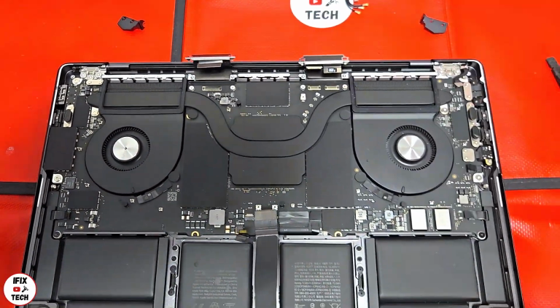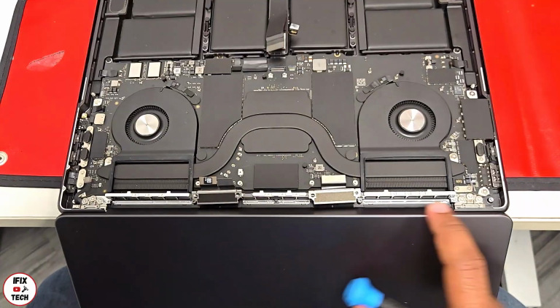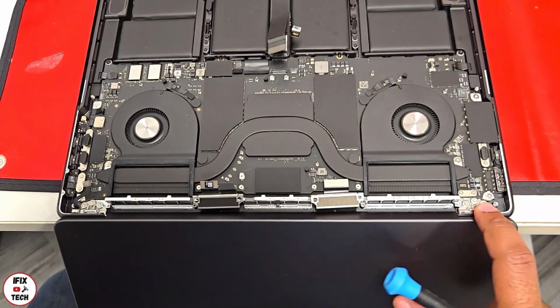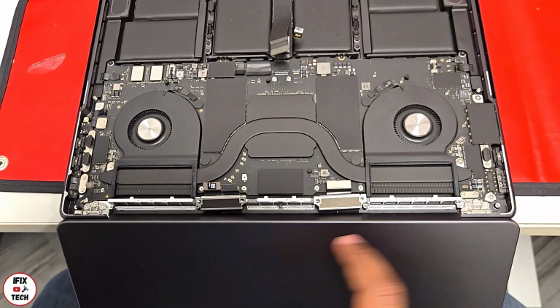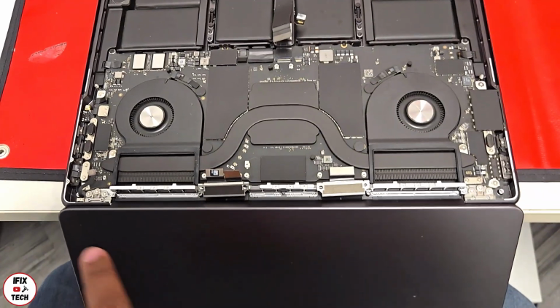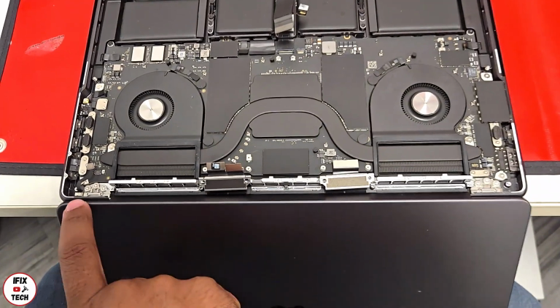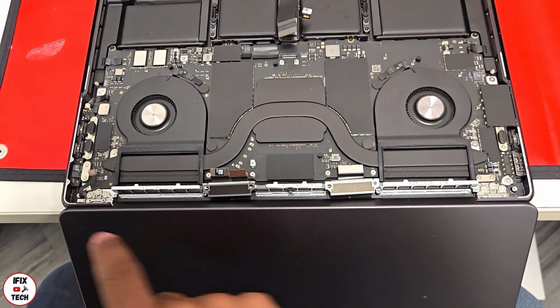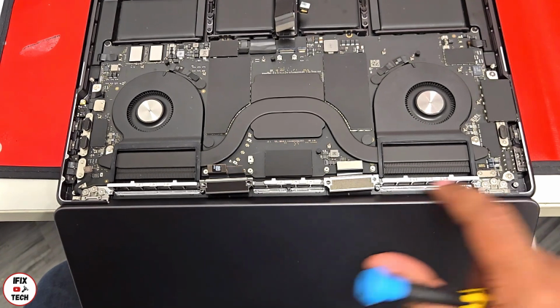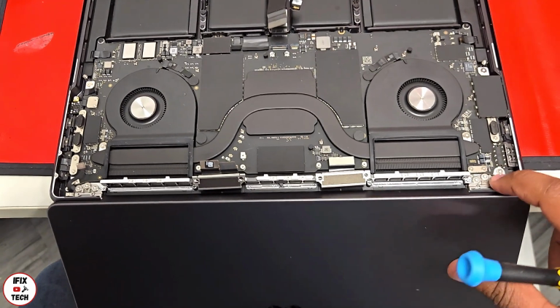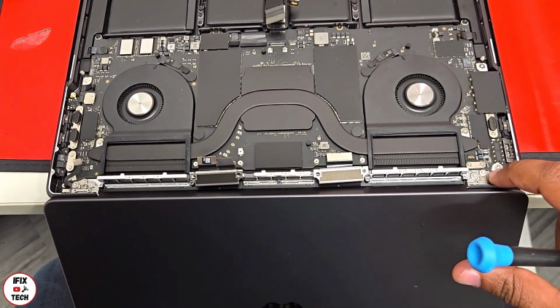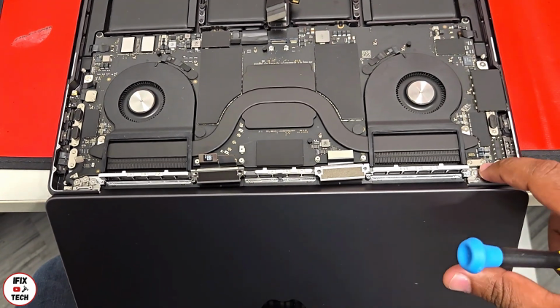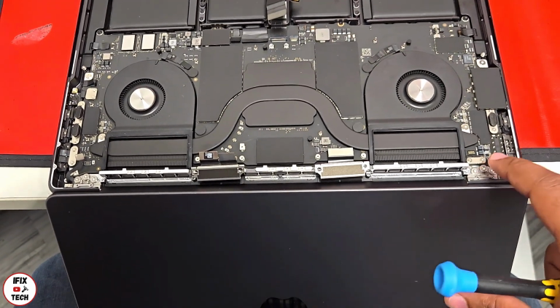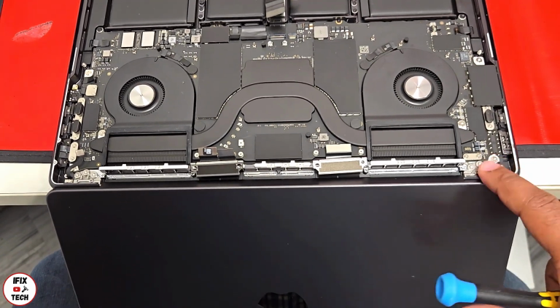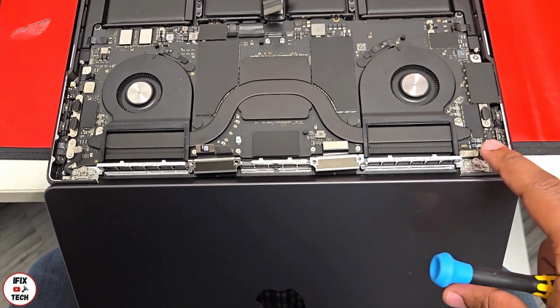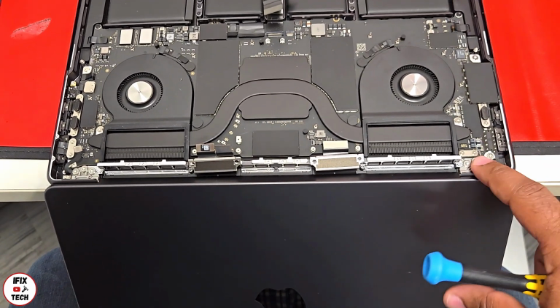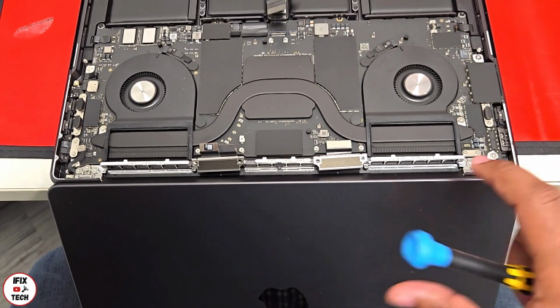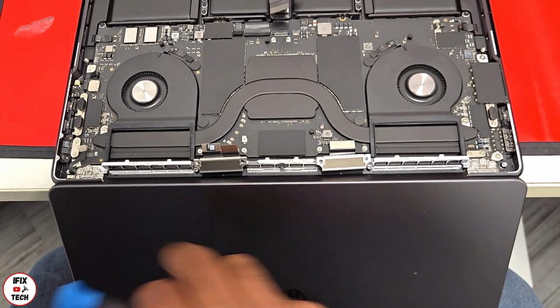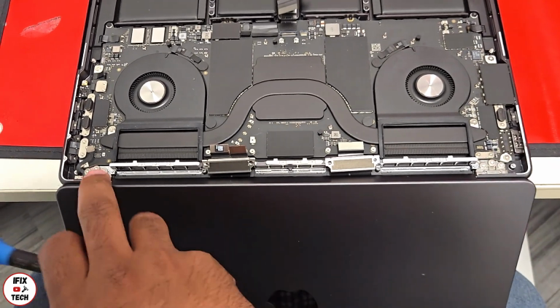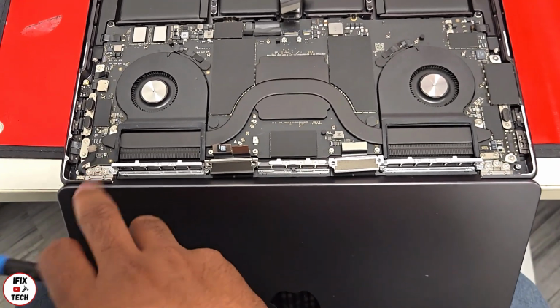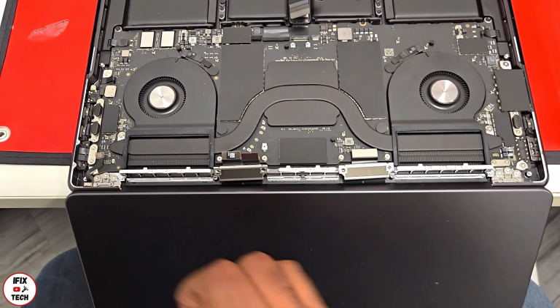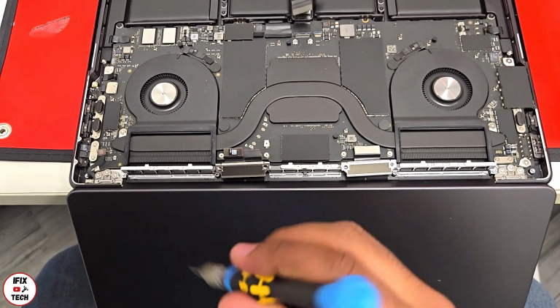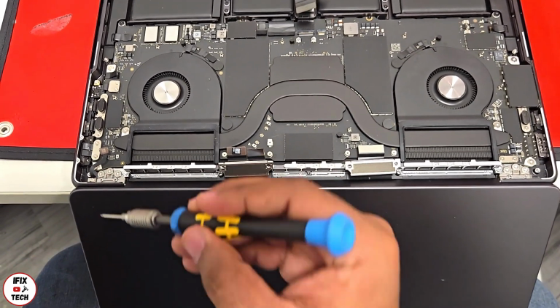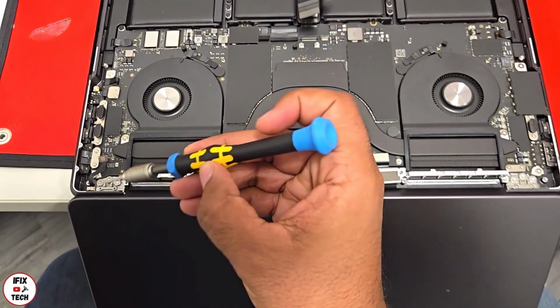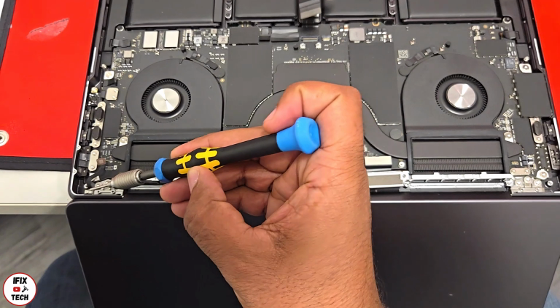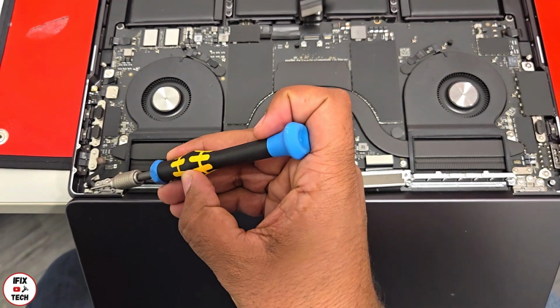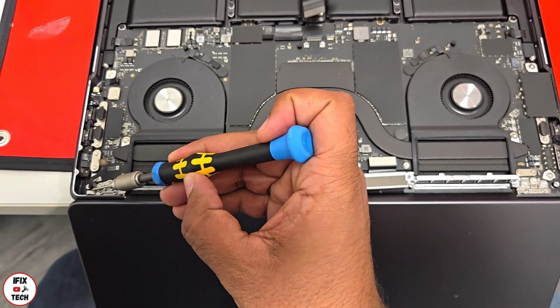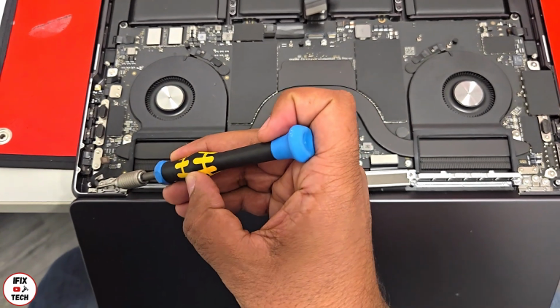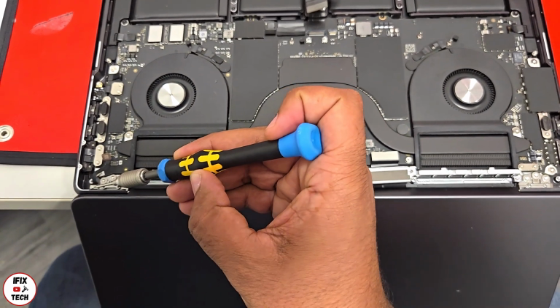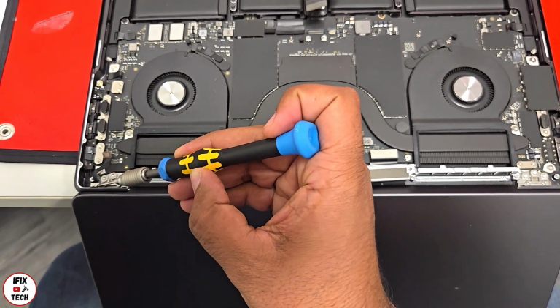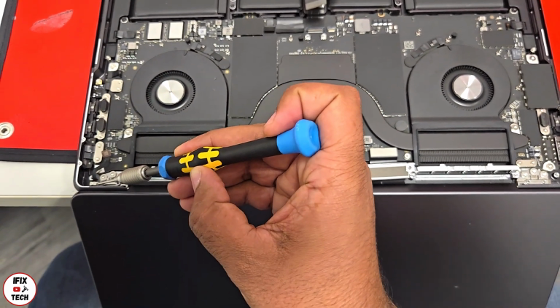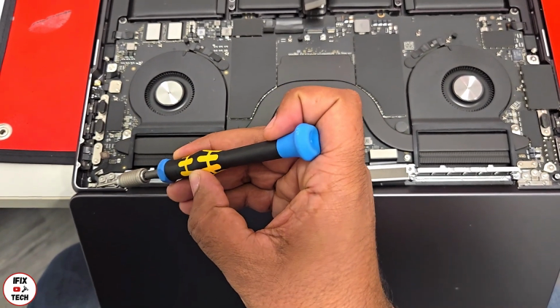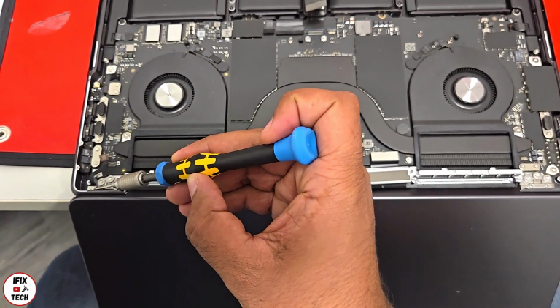Flipping over the laptop, we're going to remove the screws that hold the hinges. But before that, we're going to remove the lid angle sensor.